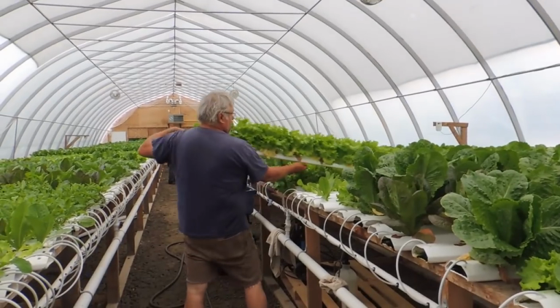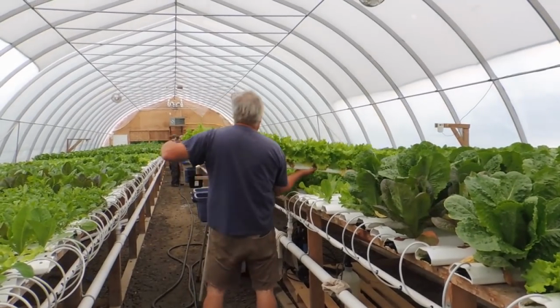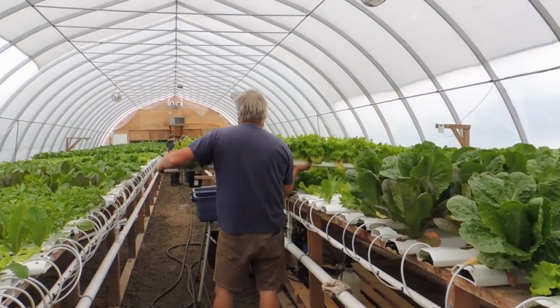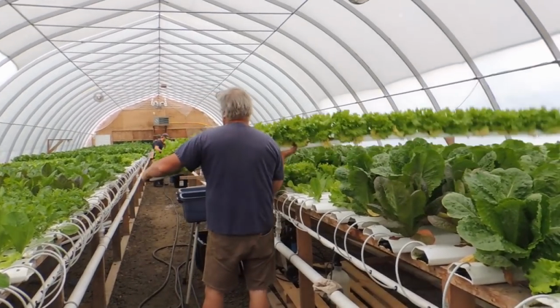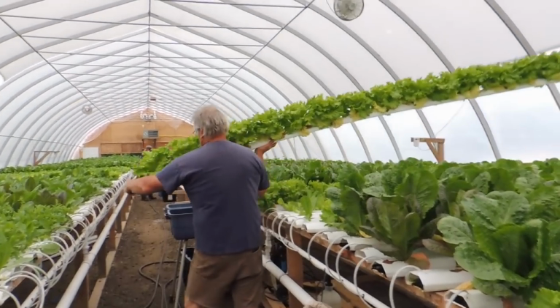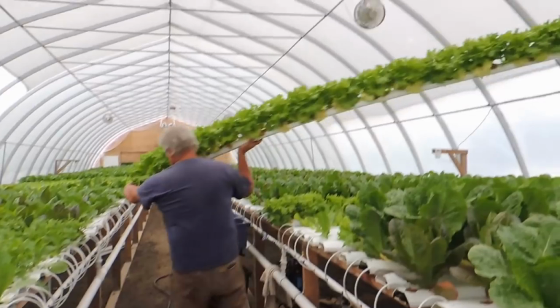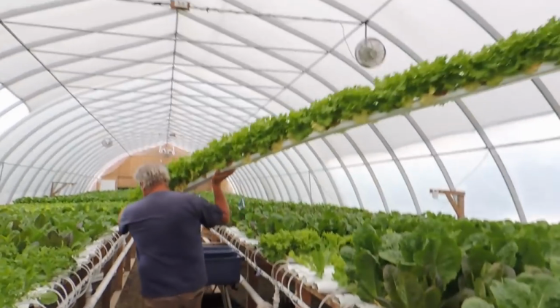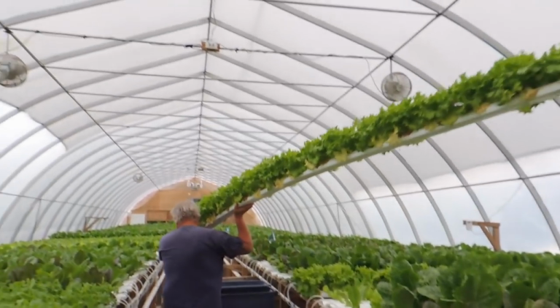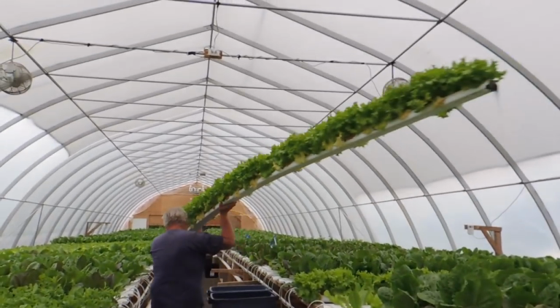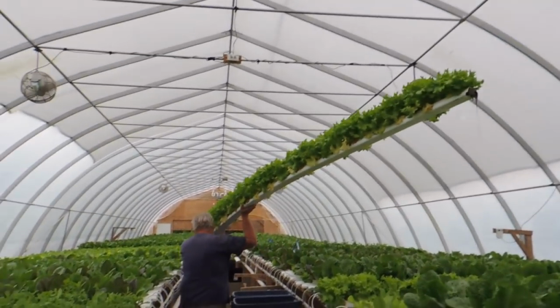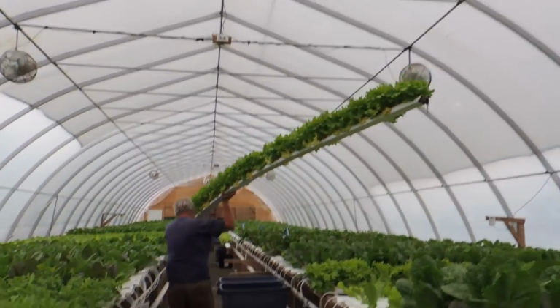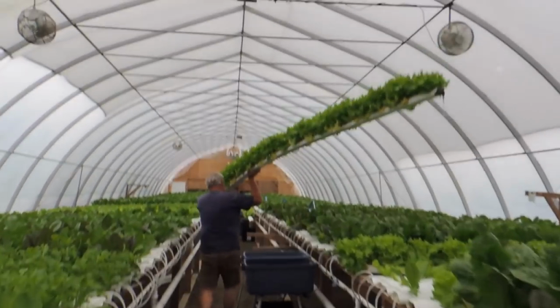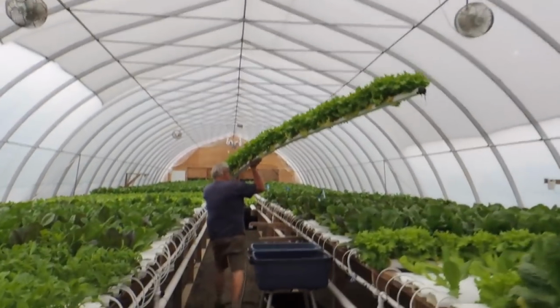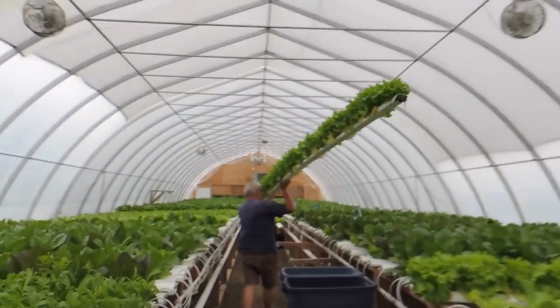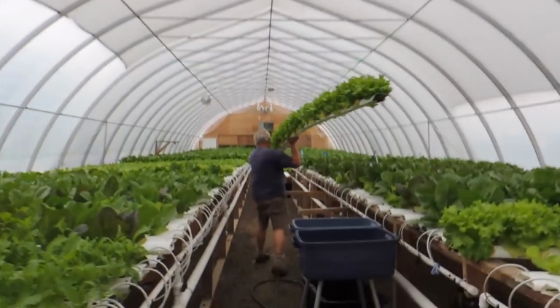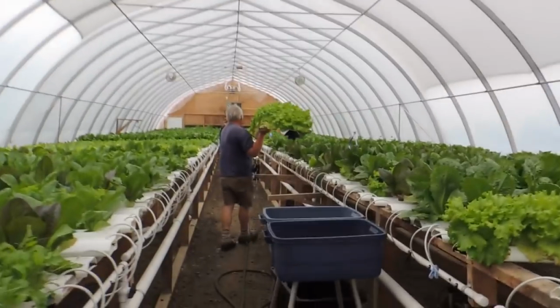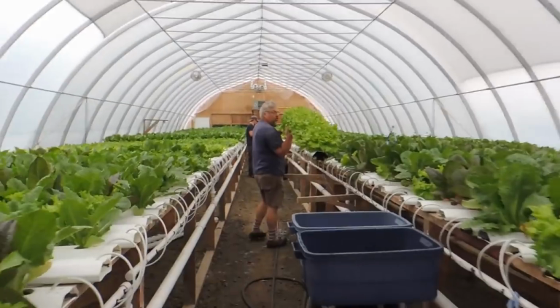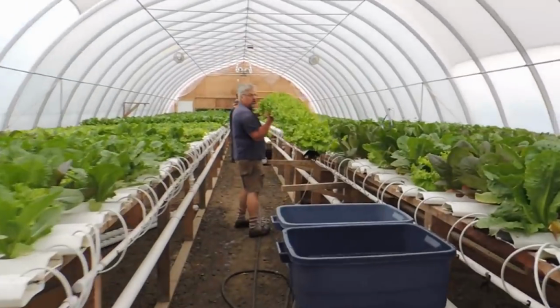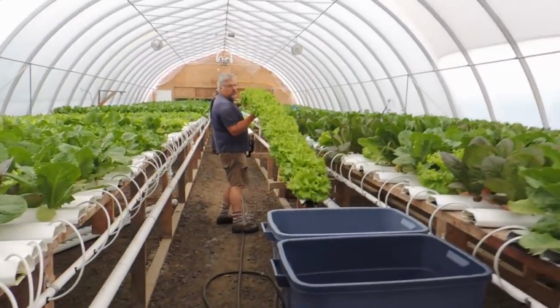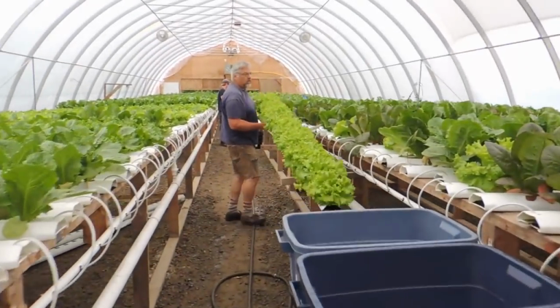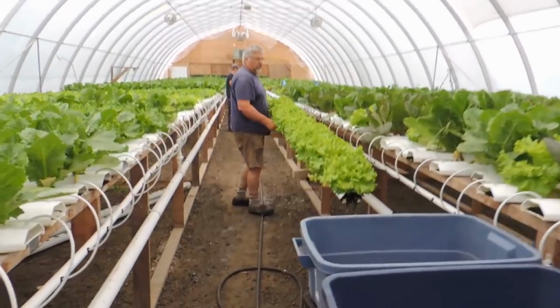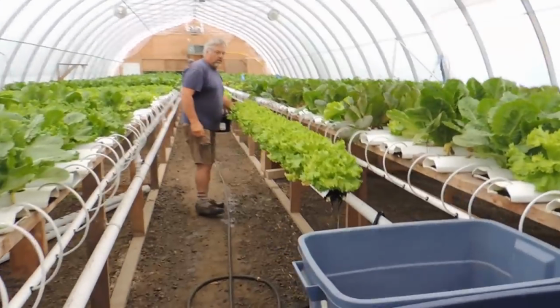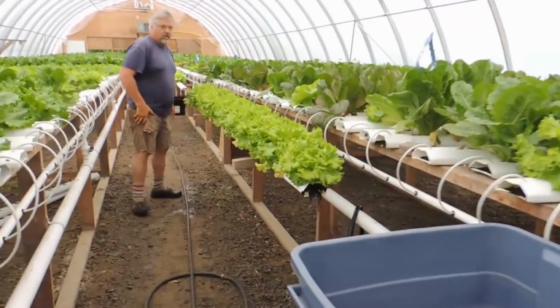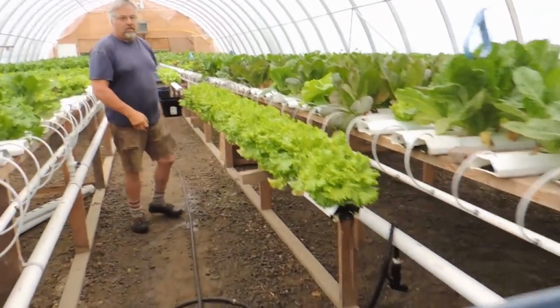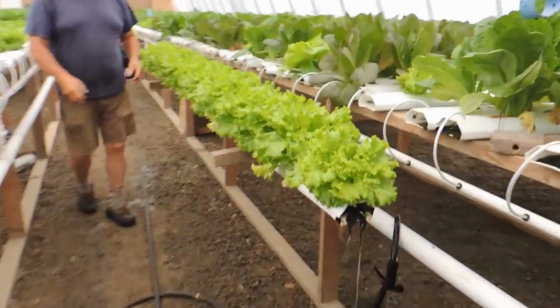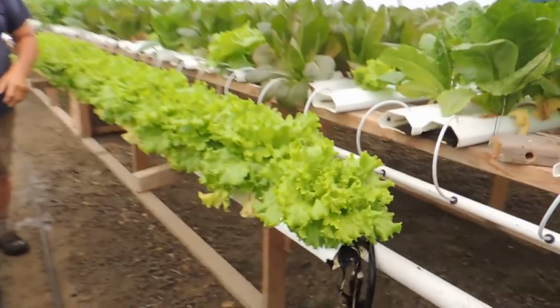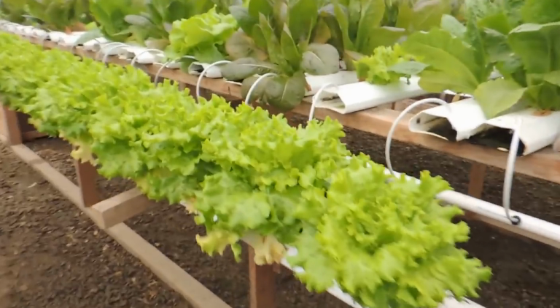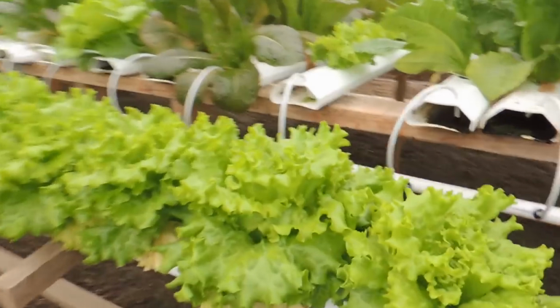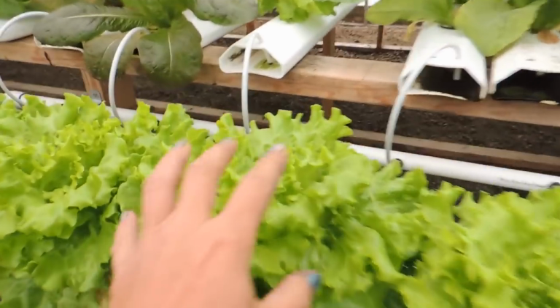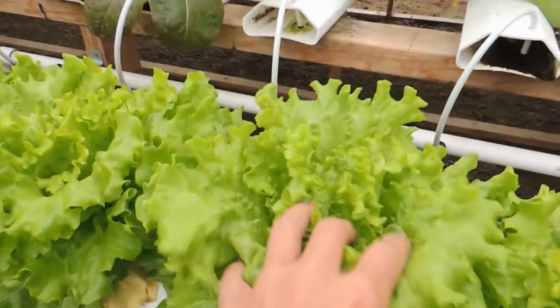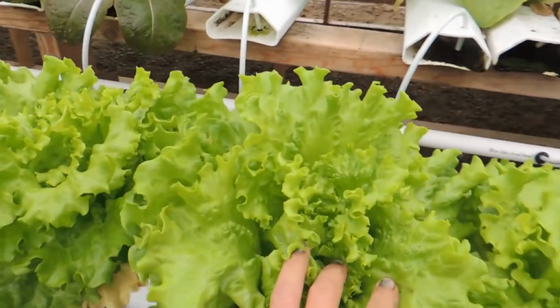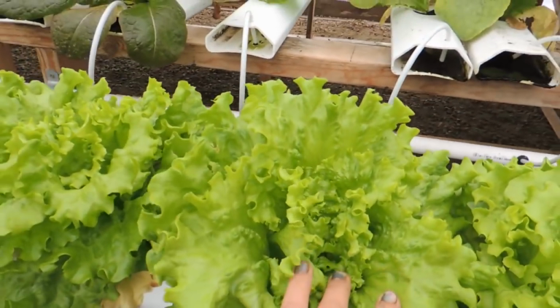And Wayne is going to start harvesting the leaf lettuce. Beautiful heads.